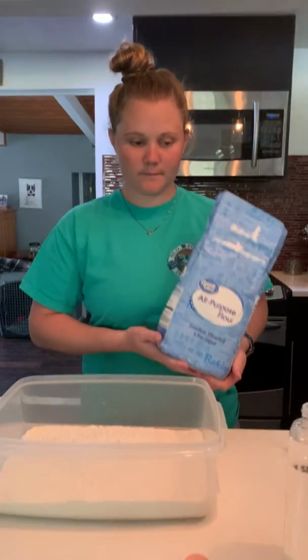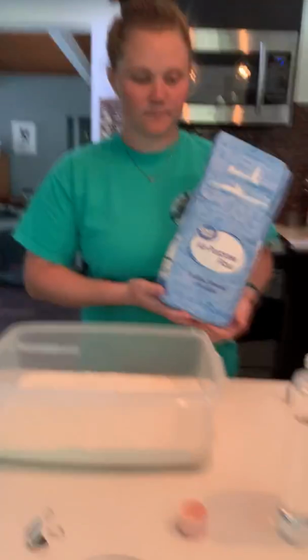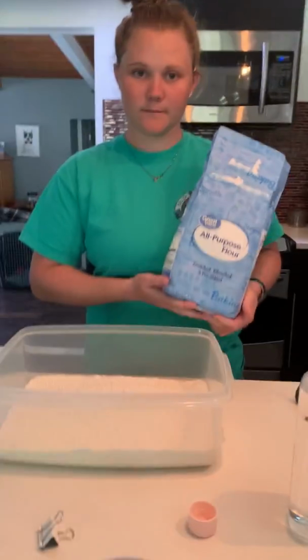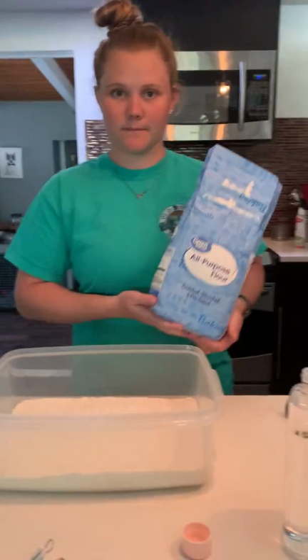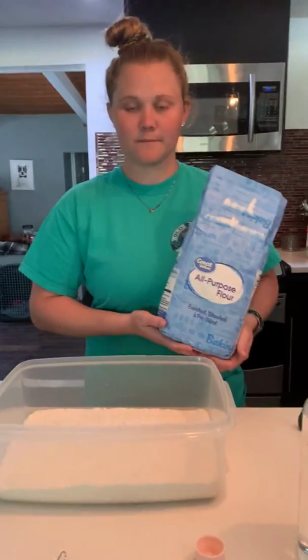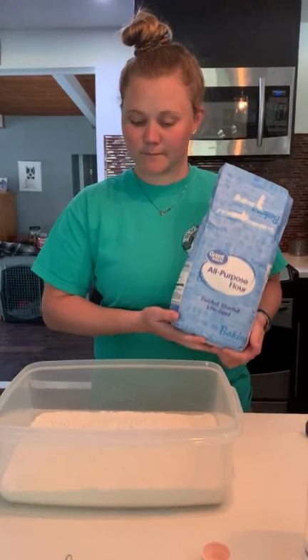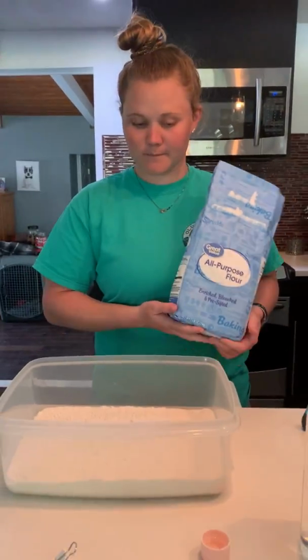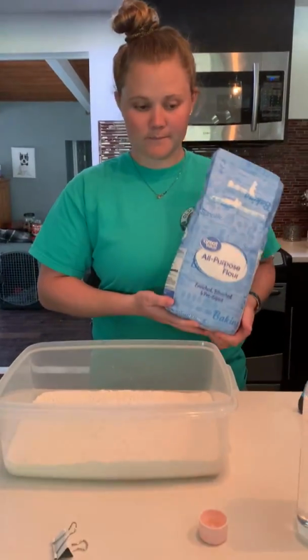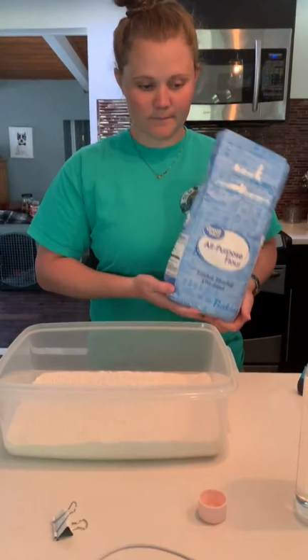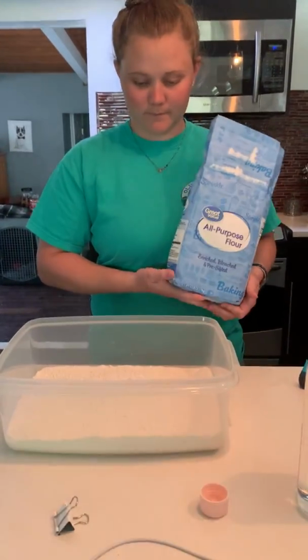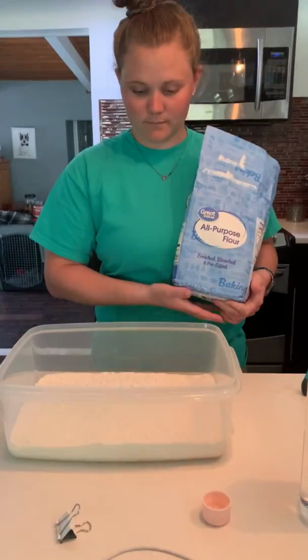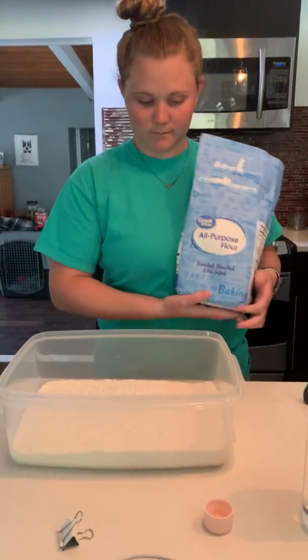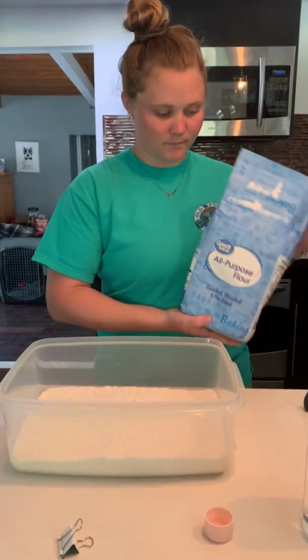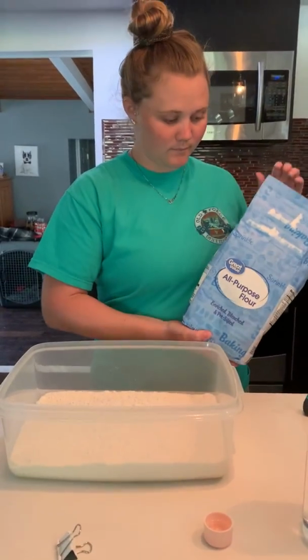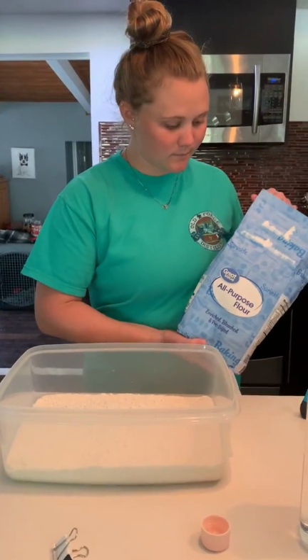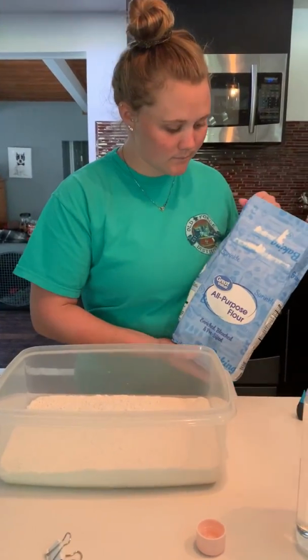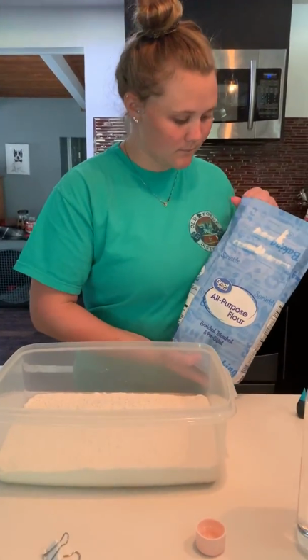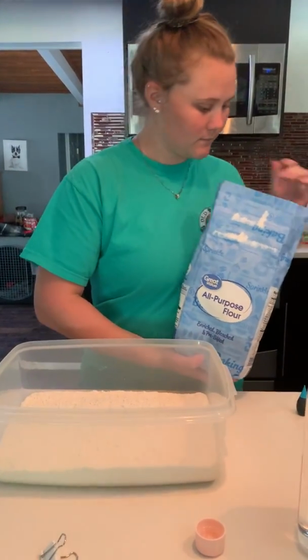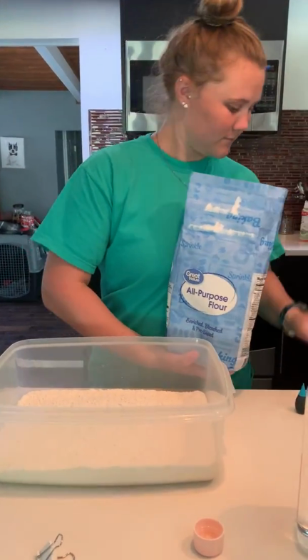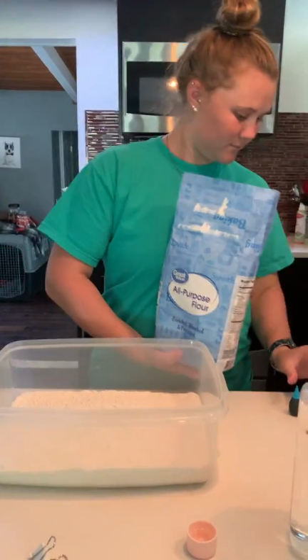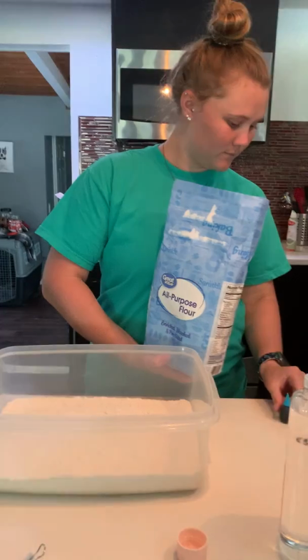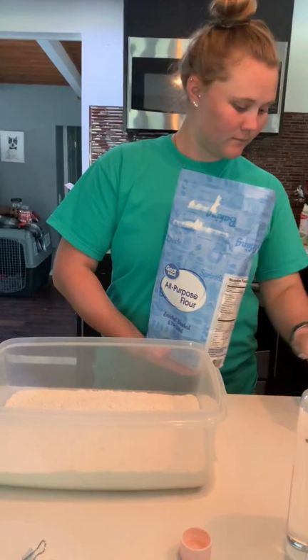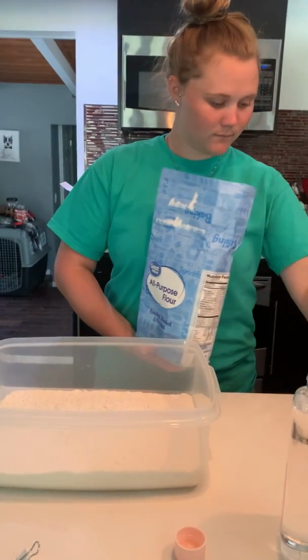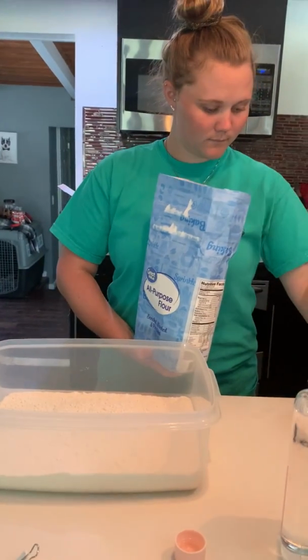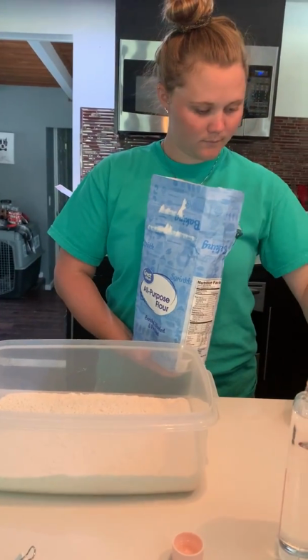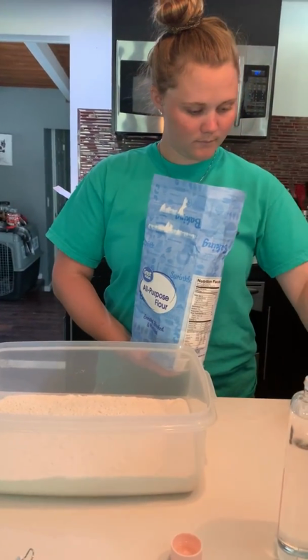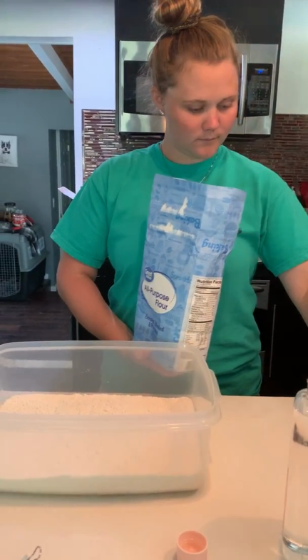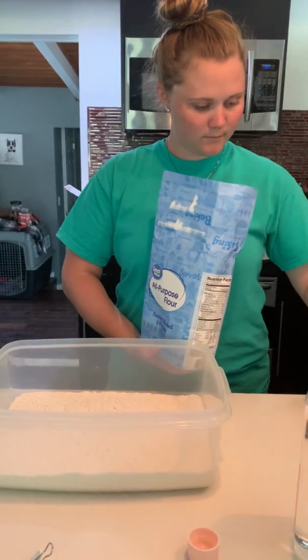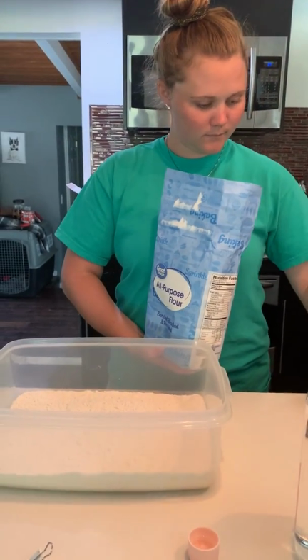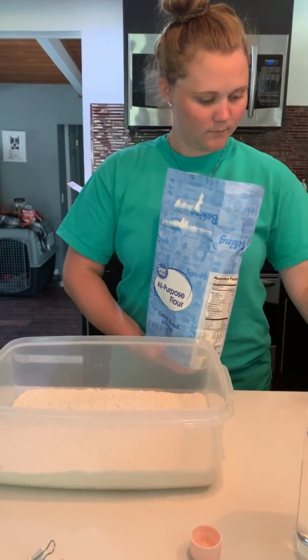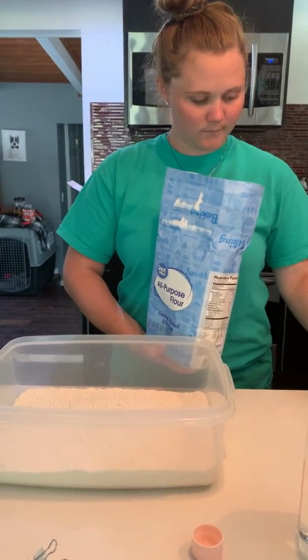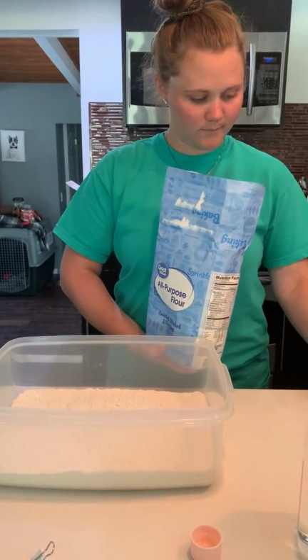Hello everyone. Today we are going to do some sensory. Our first thing that we're going to do is we are going to make homemade moon sand.